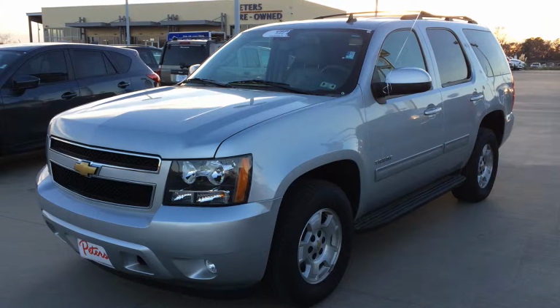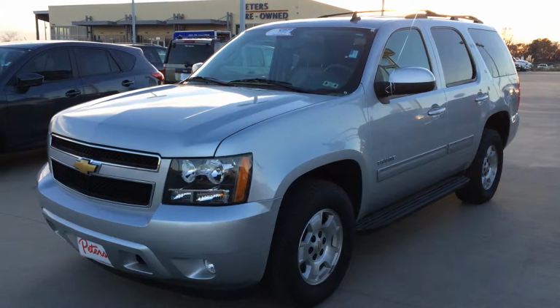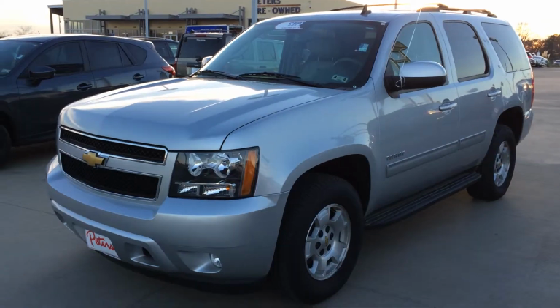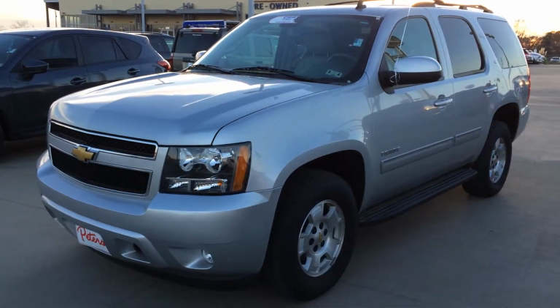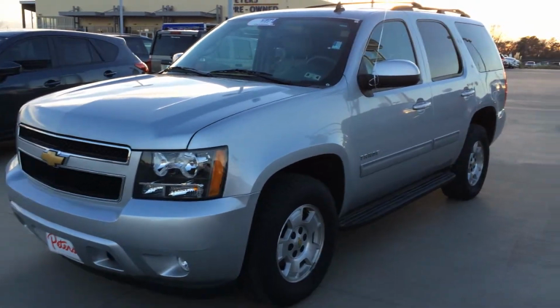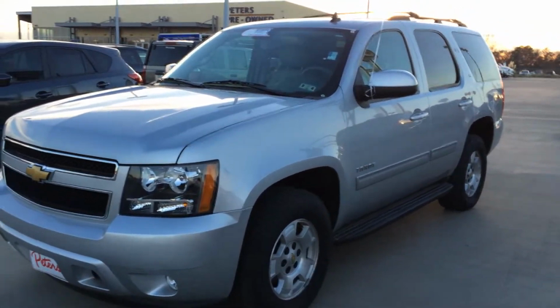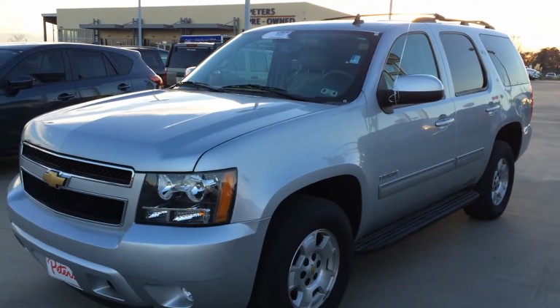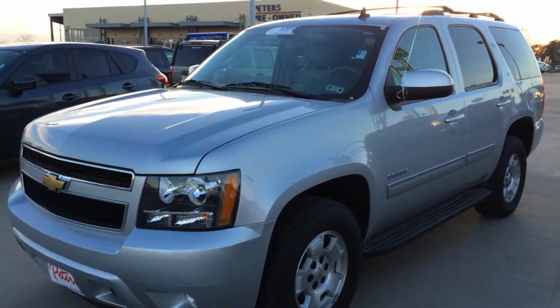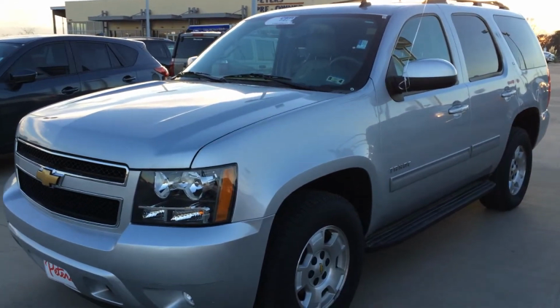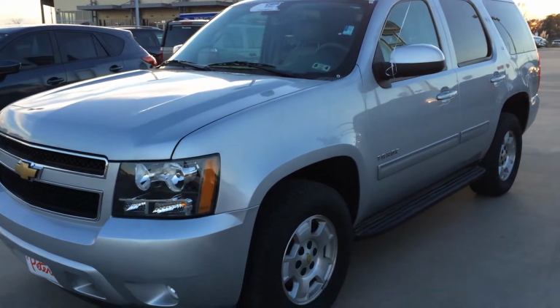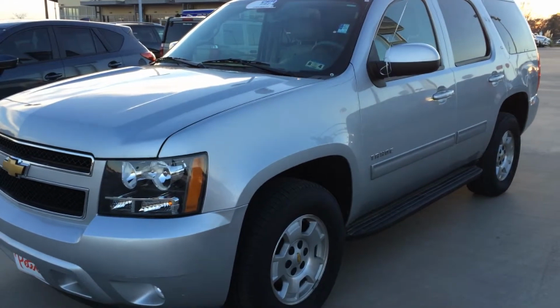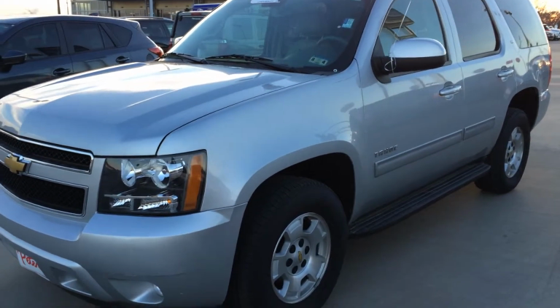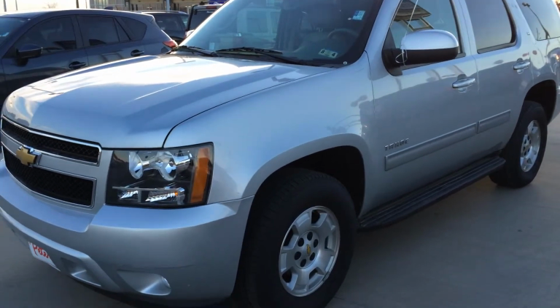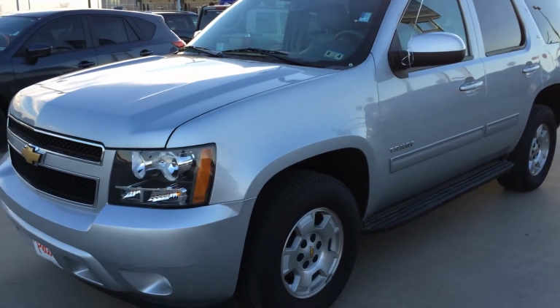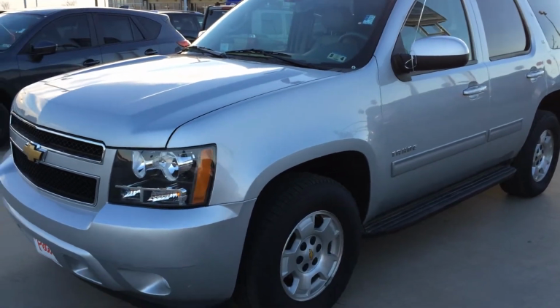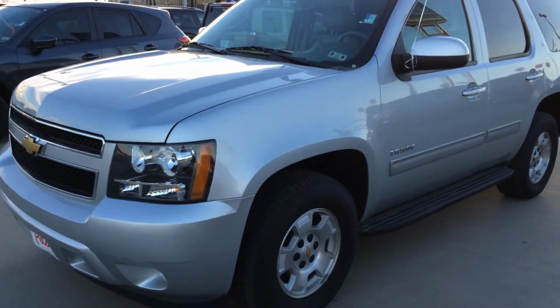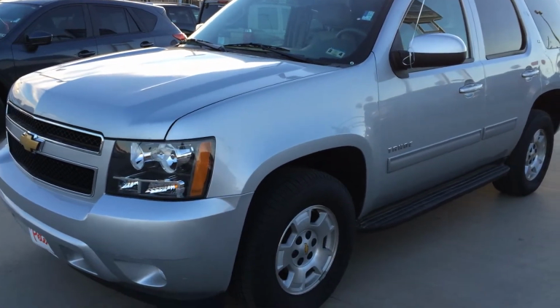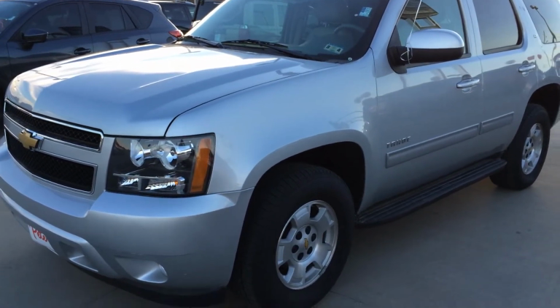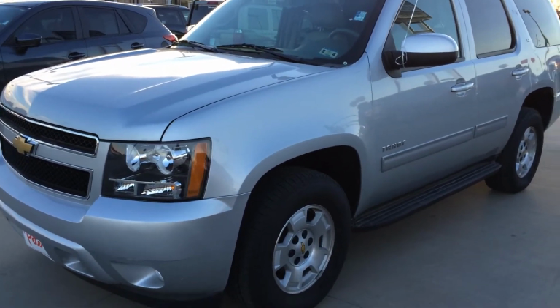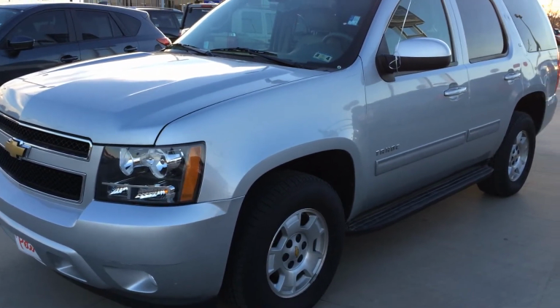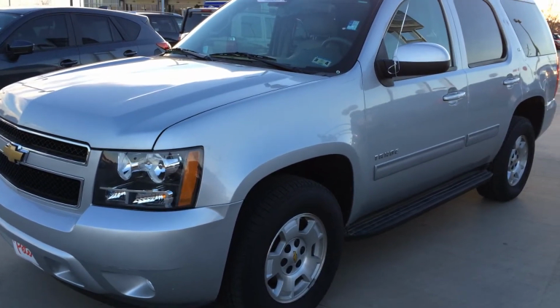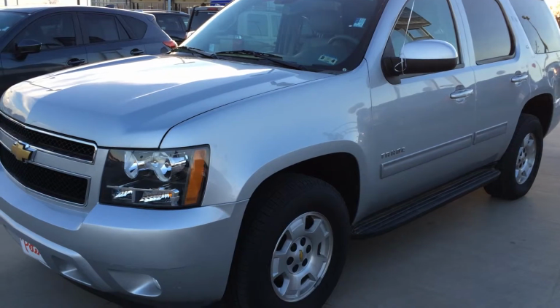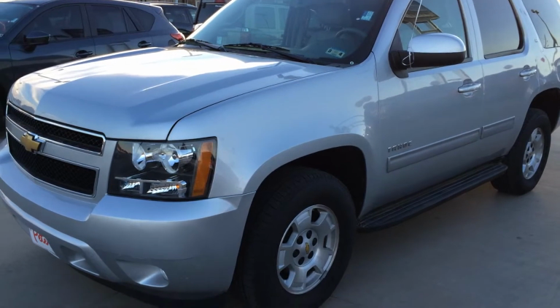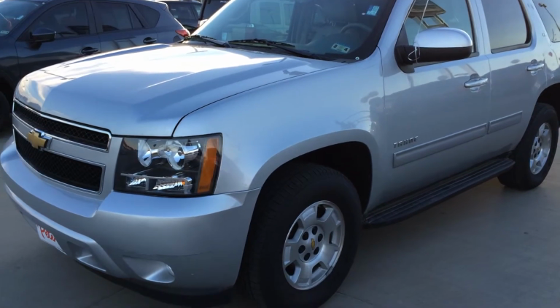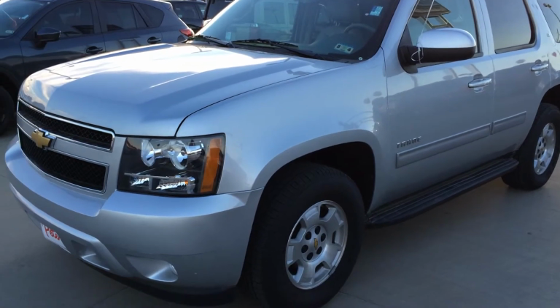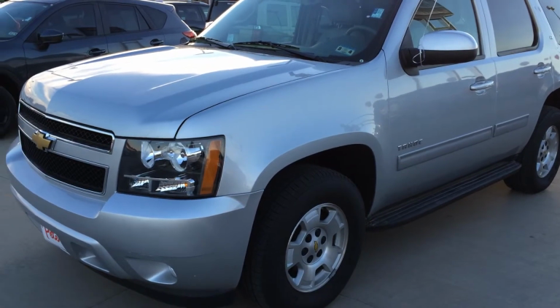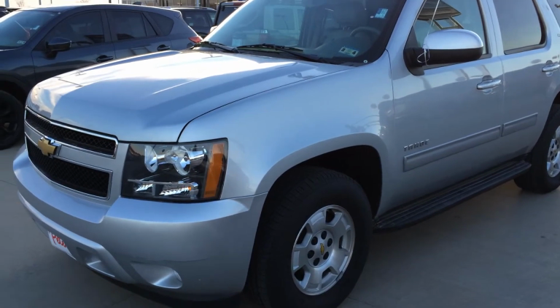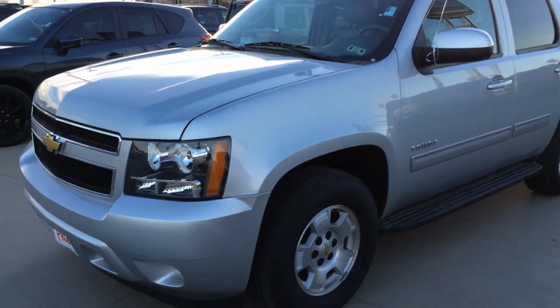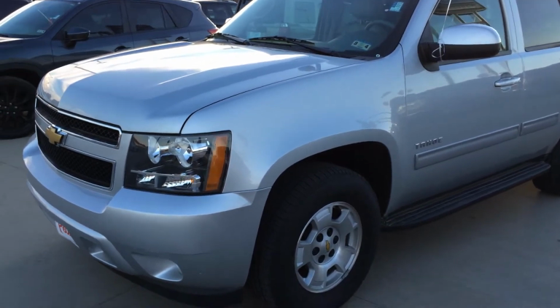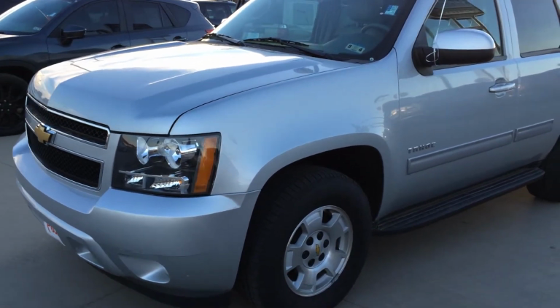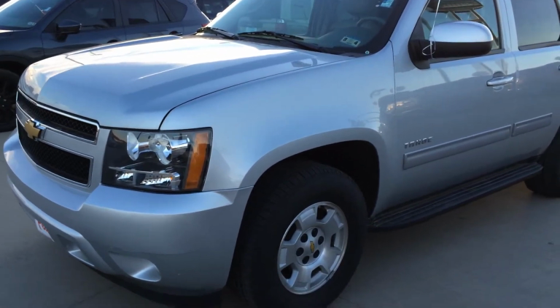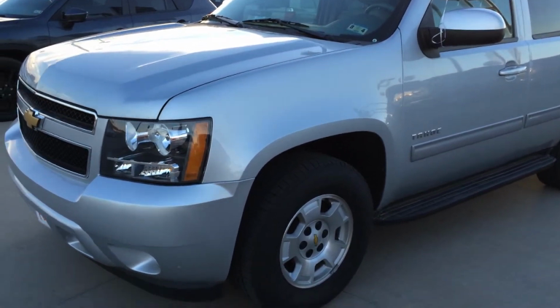Good afternoon, this is Isaac at Peter's Chevrolet here in Longview. This is that 2013 certified pre-owned Tahoe that you inquired about.